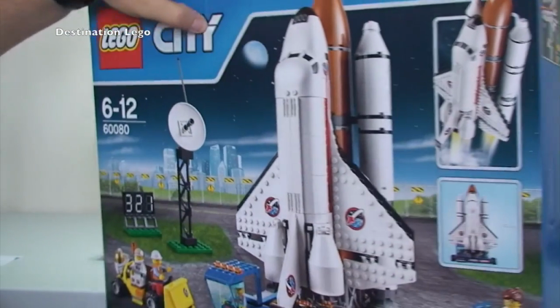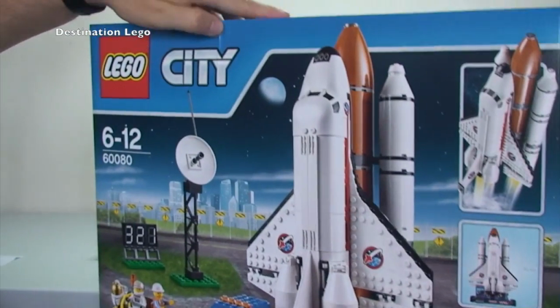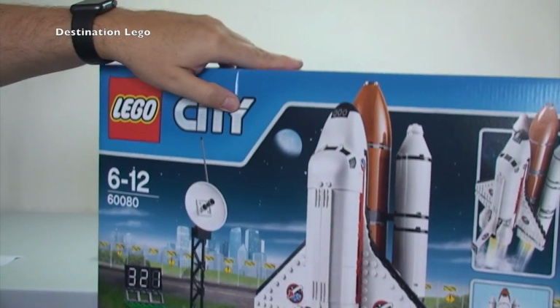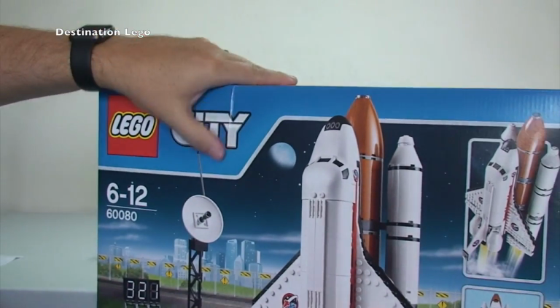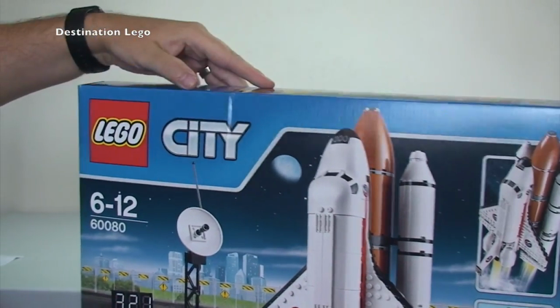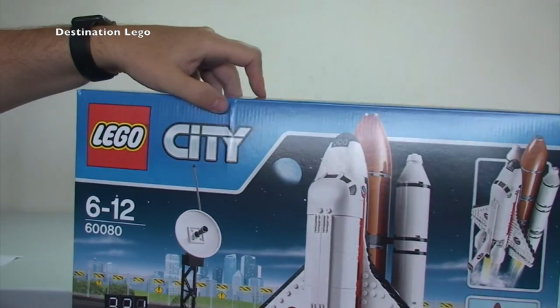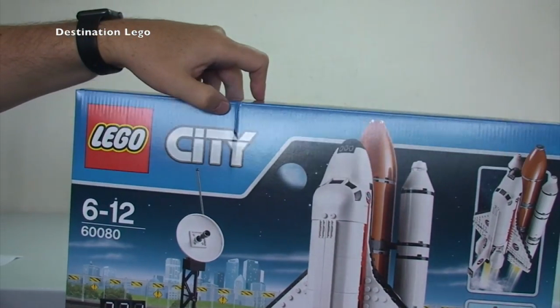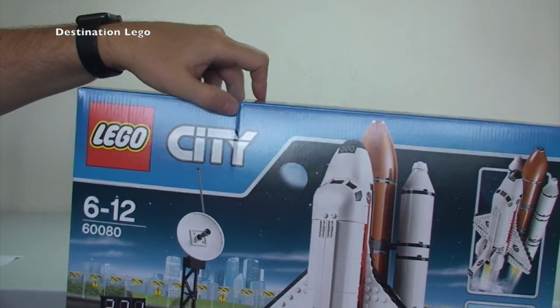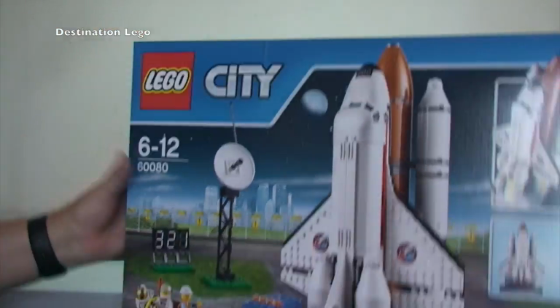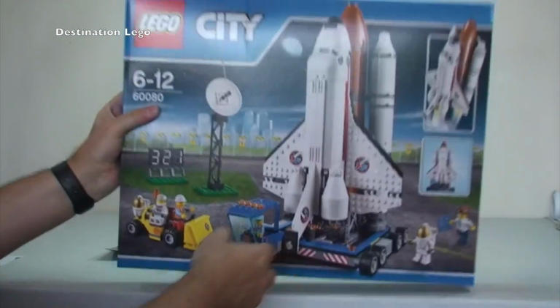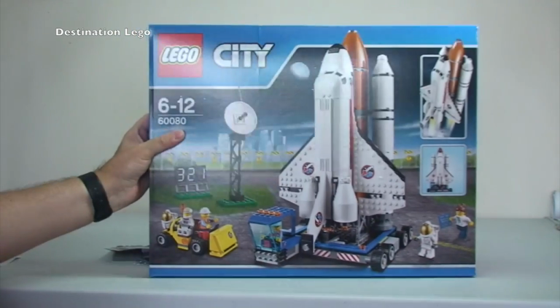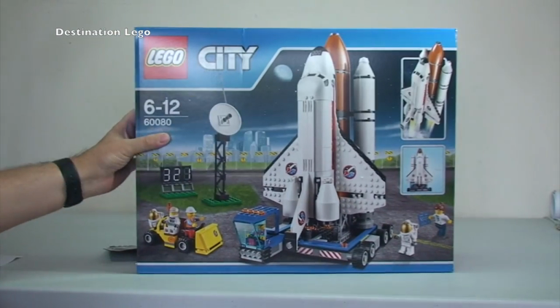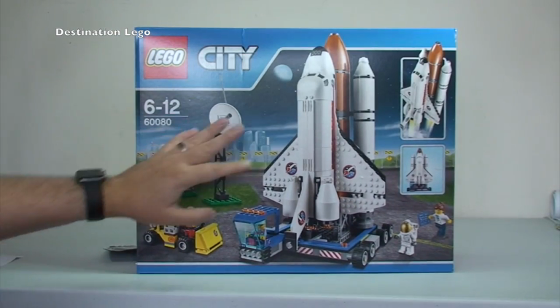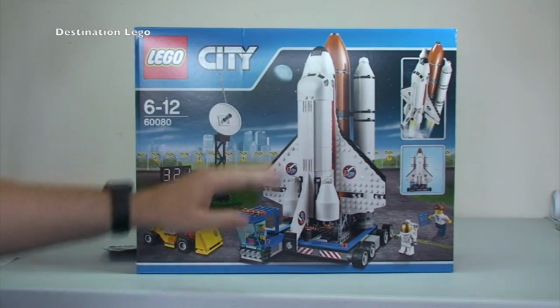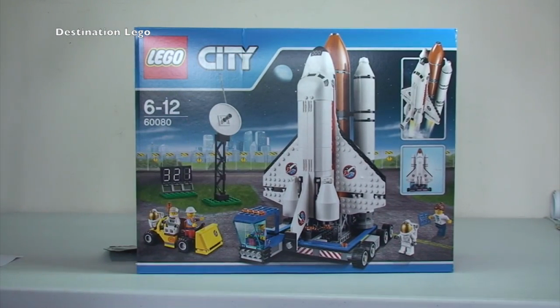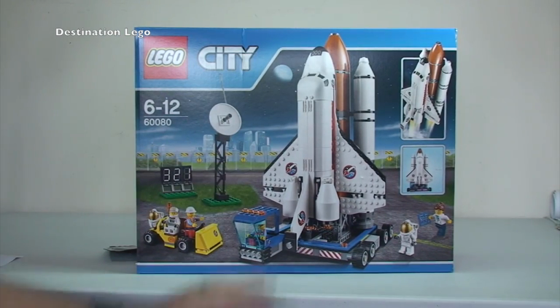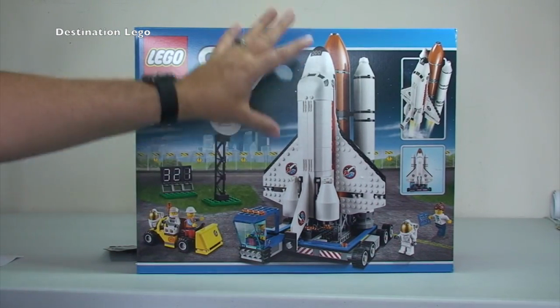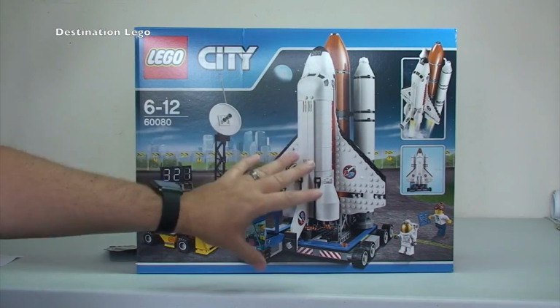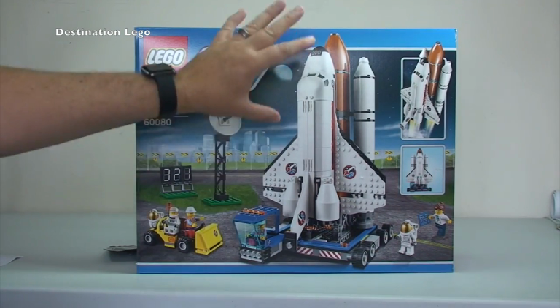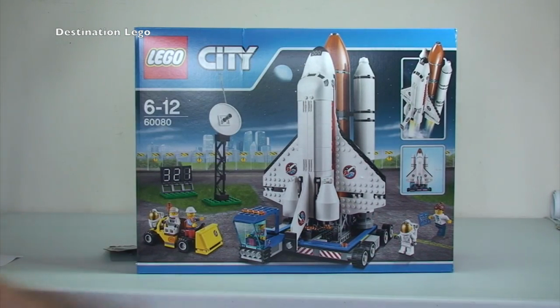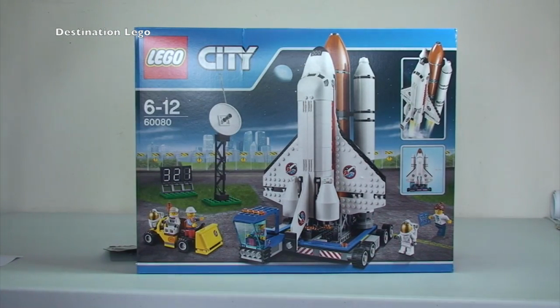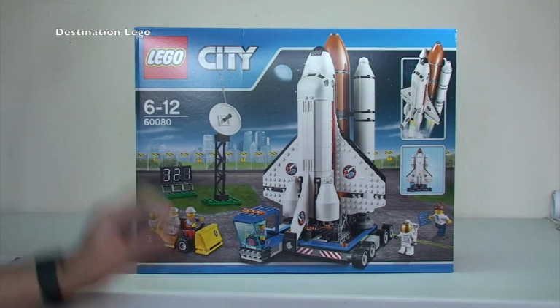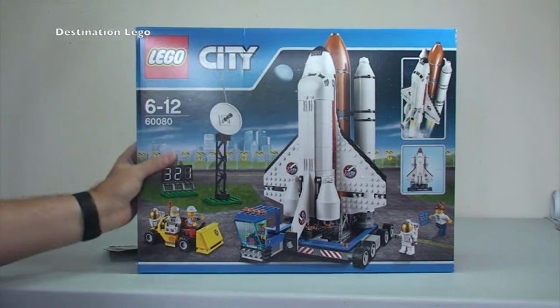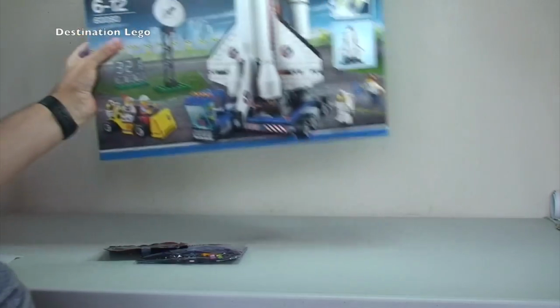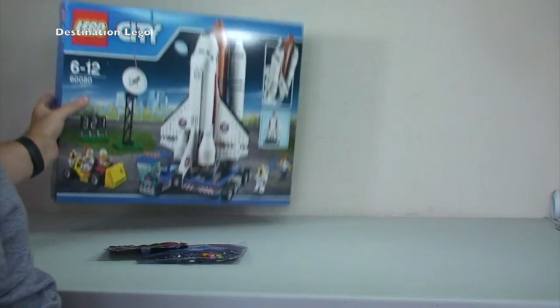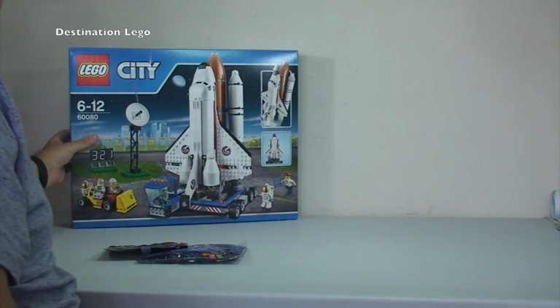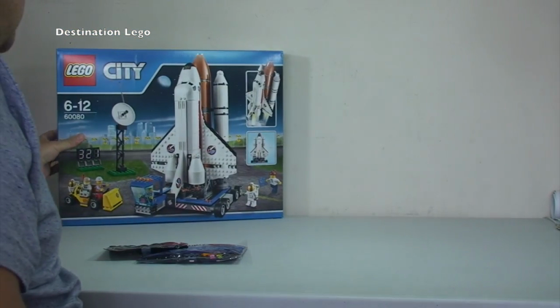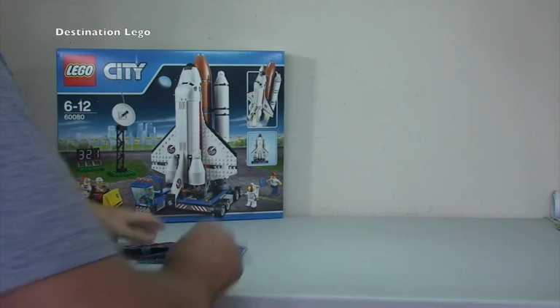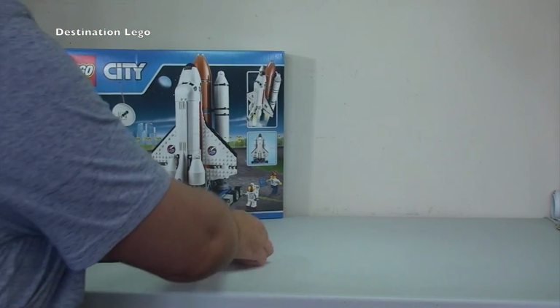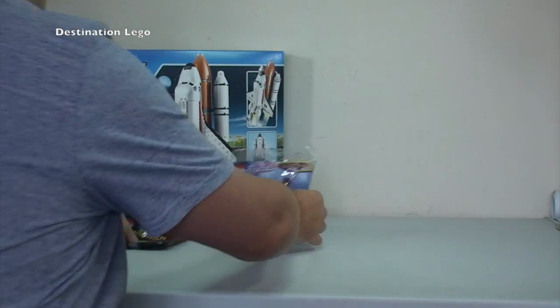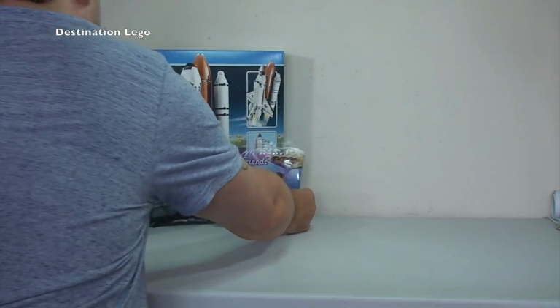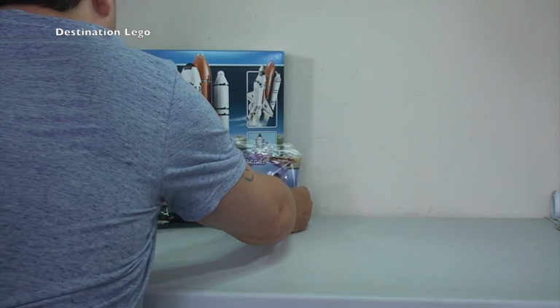The box is a bit creased up, but anyway, I will be getting this one built at some stage. I think that does look pretty awesome and it'll look quite good on display. So that's what's in our first box.